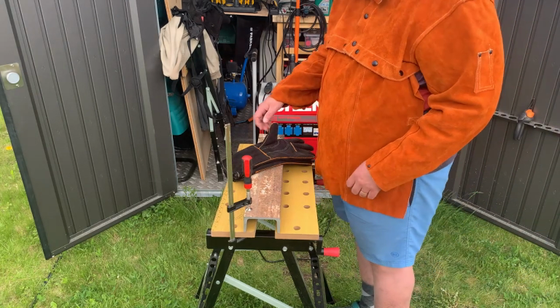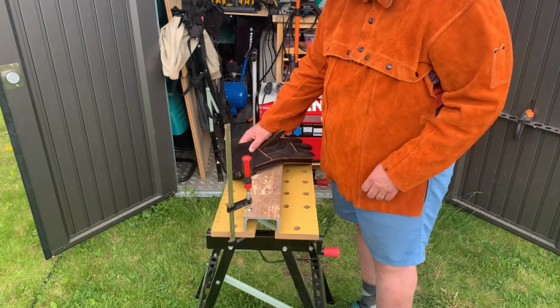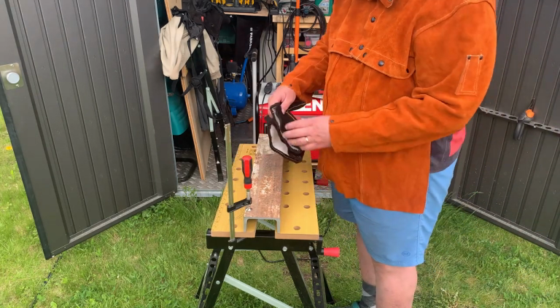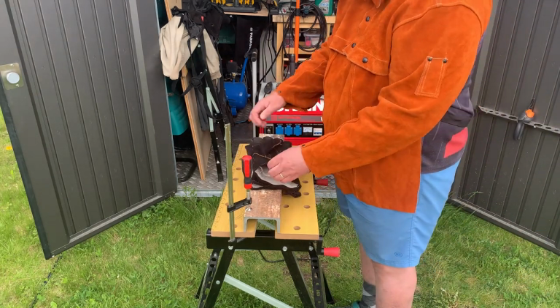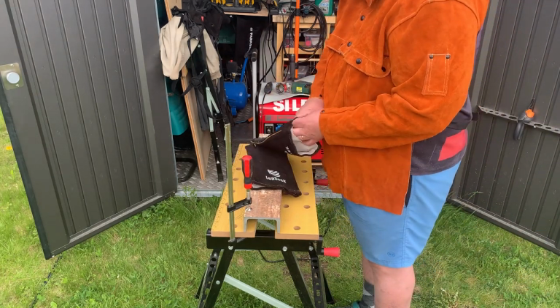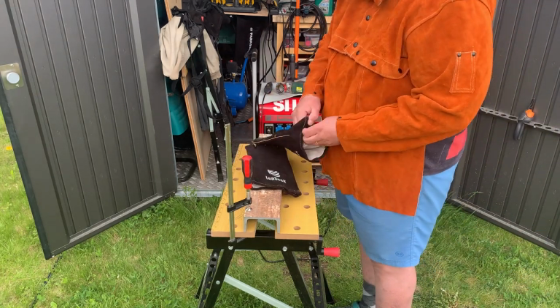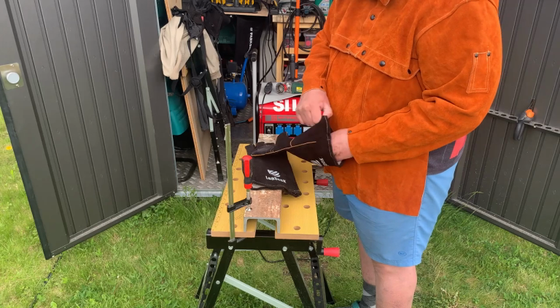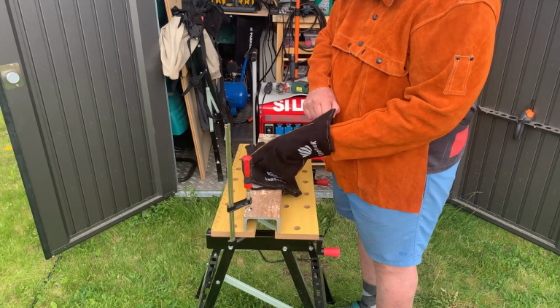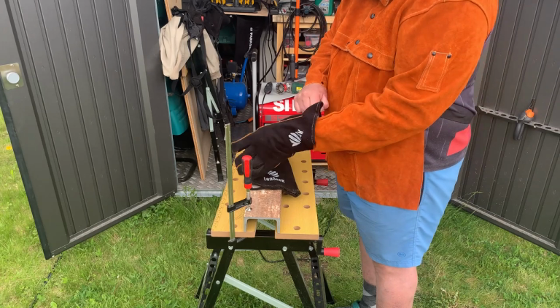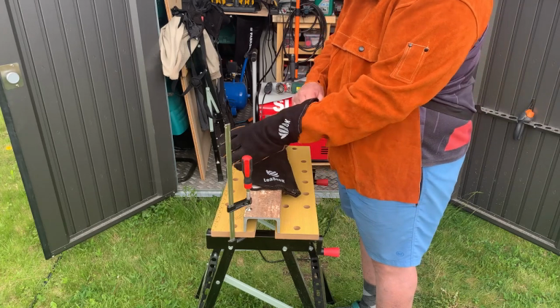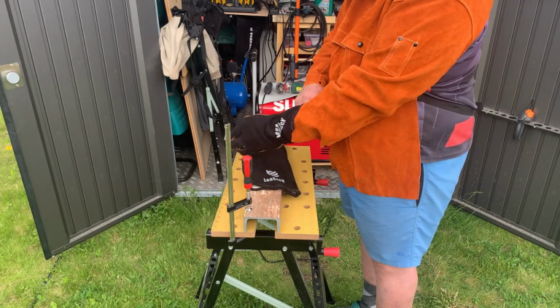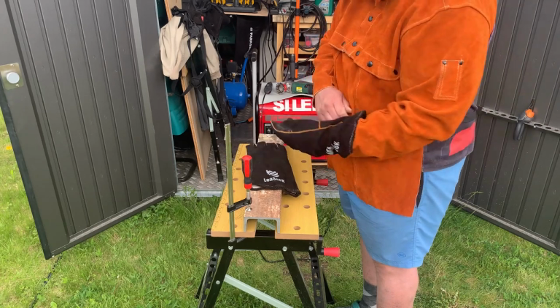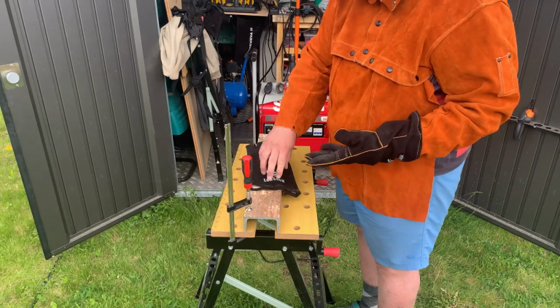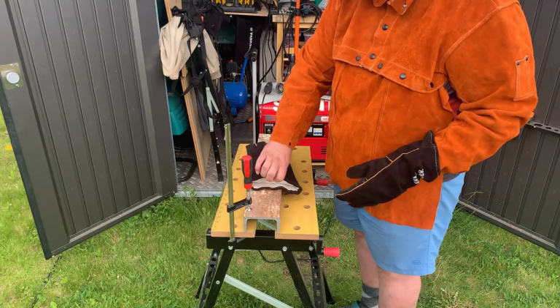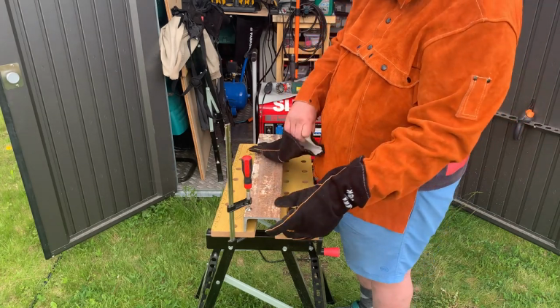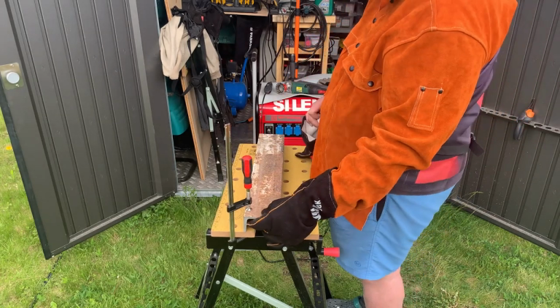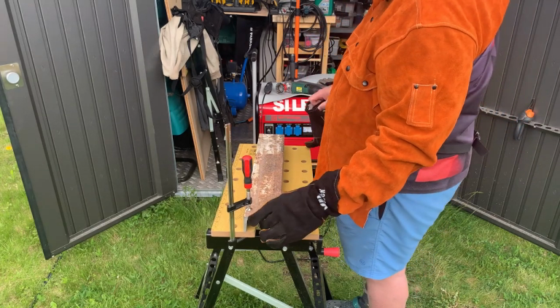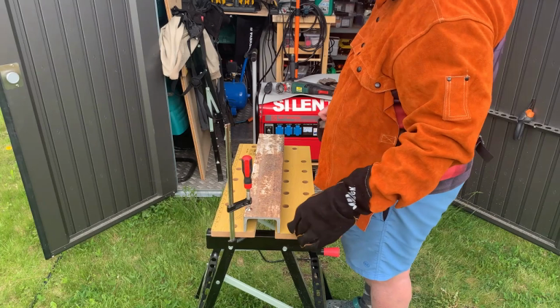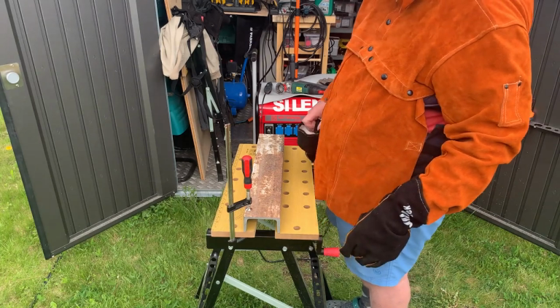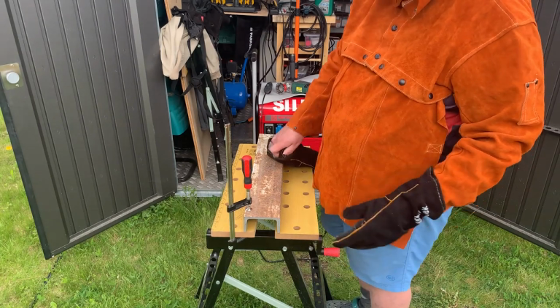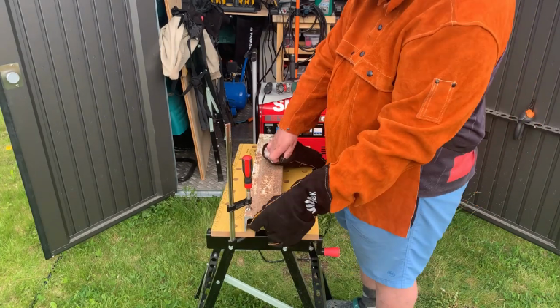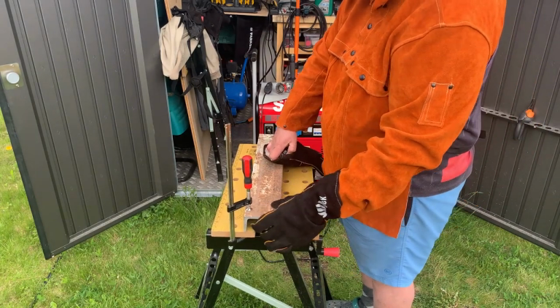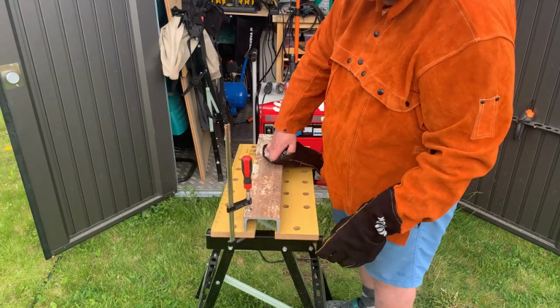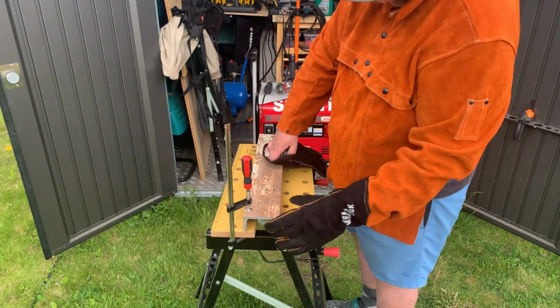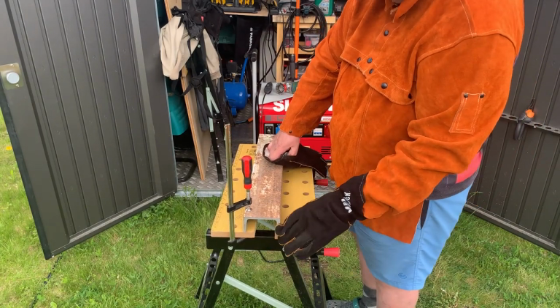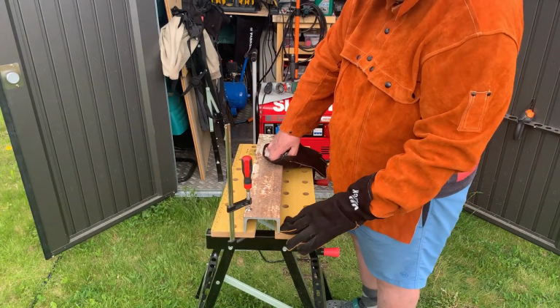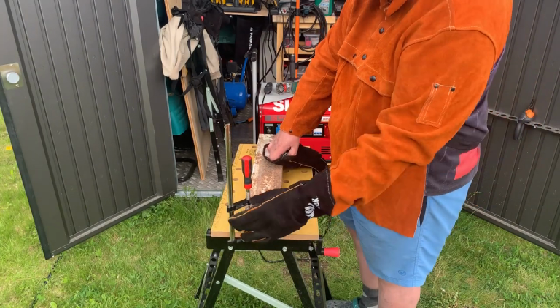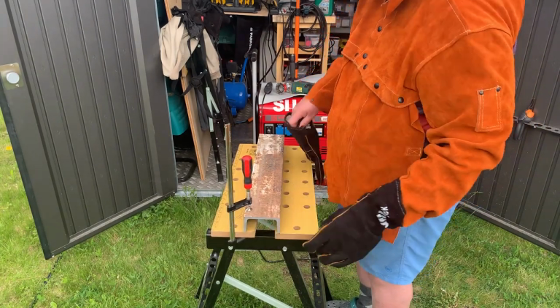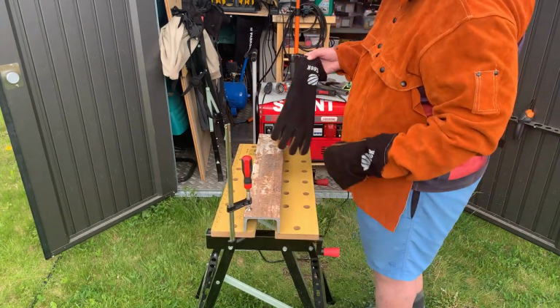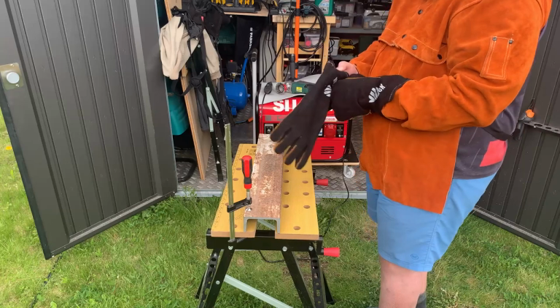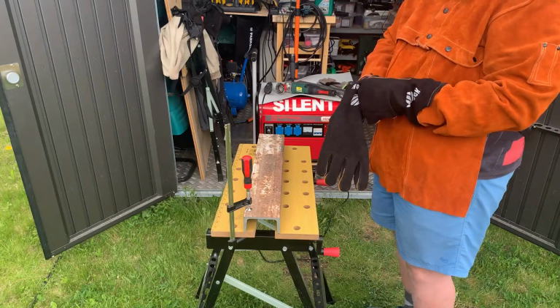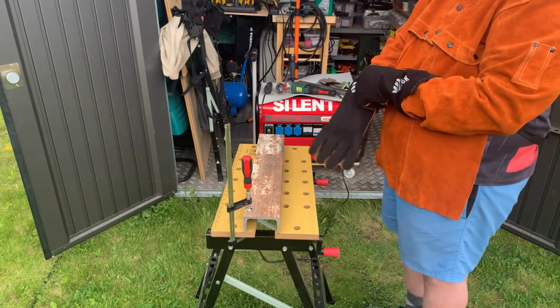So here we're going to clean off the spot and connect the ground clamp close to the actual areas that are going to be welded.